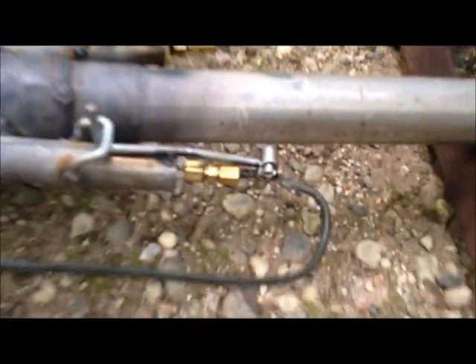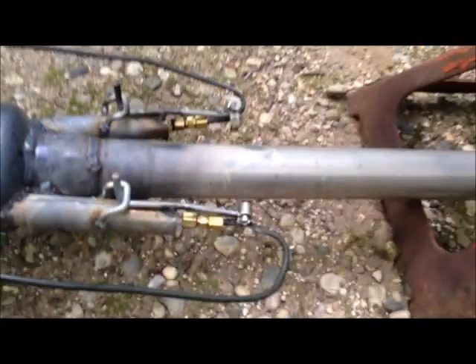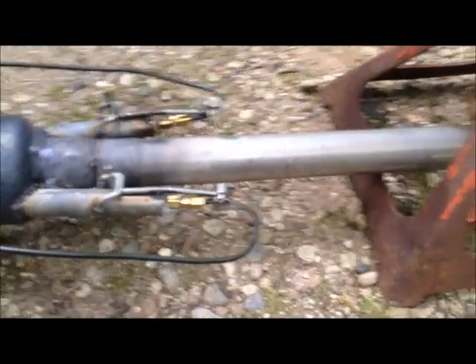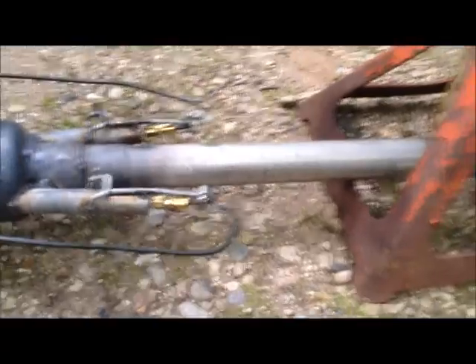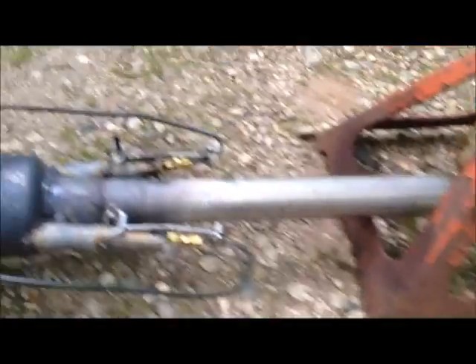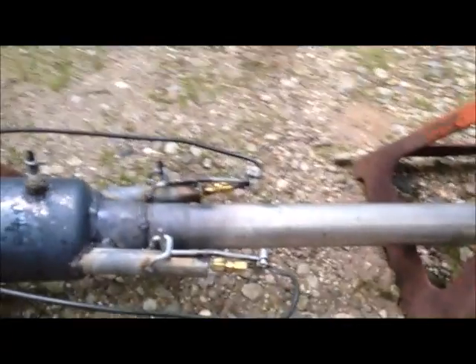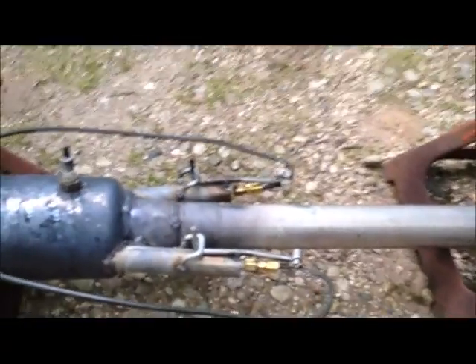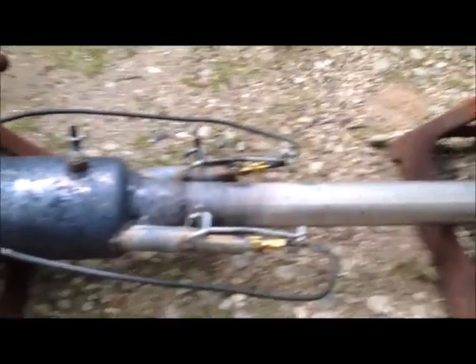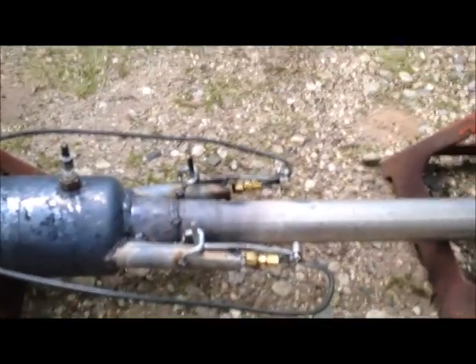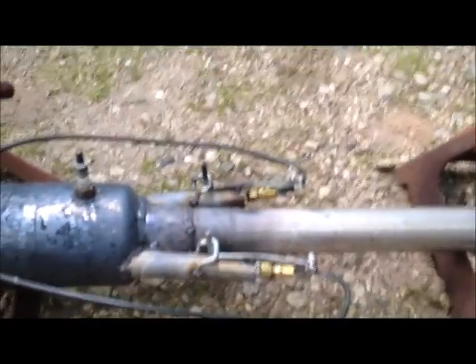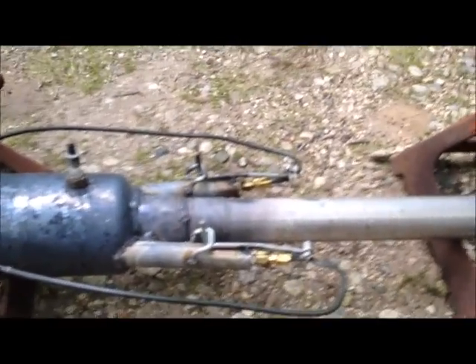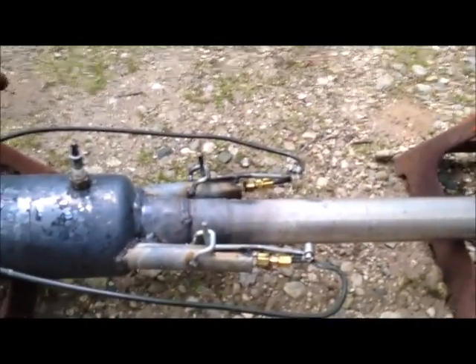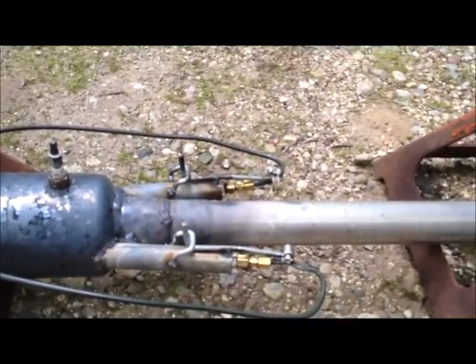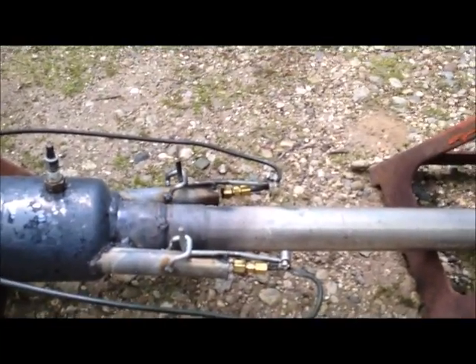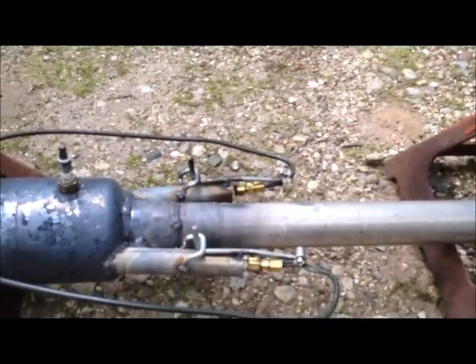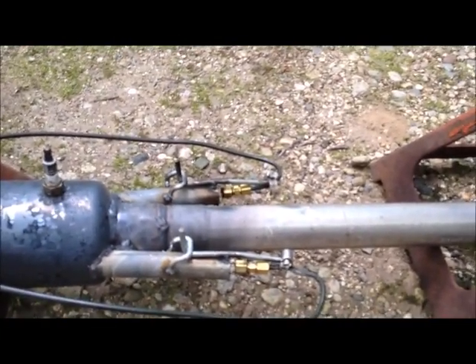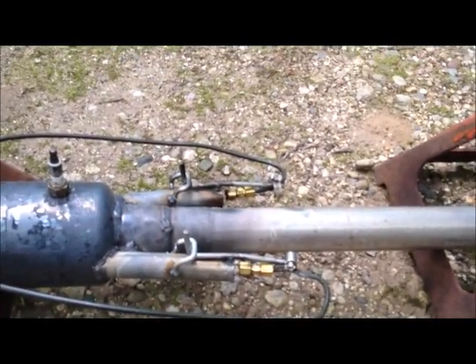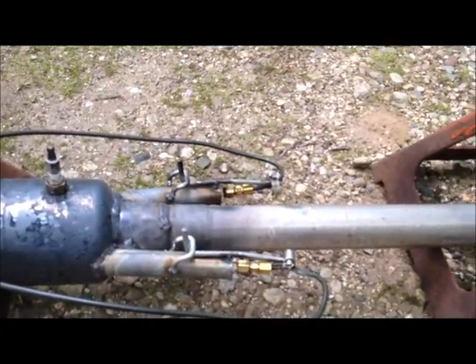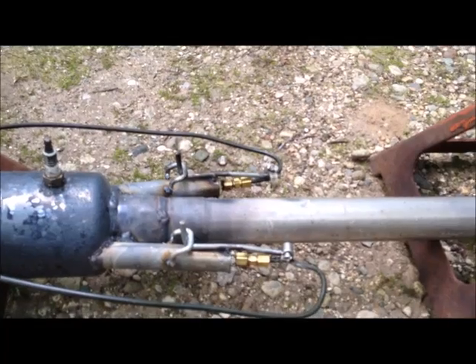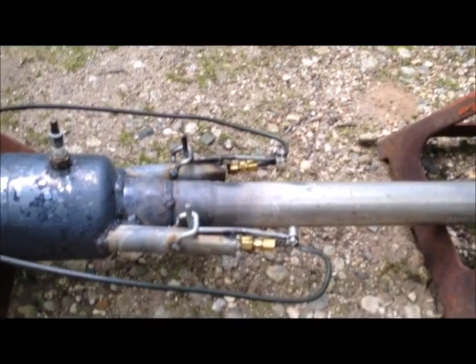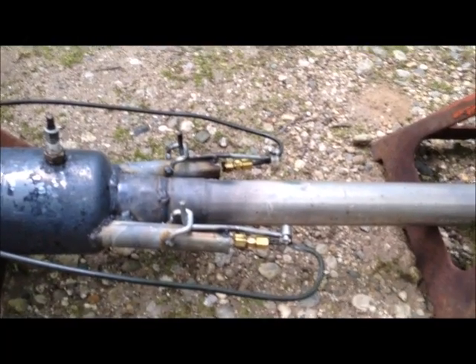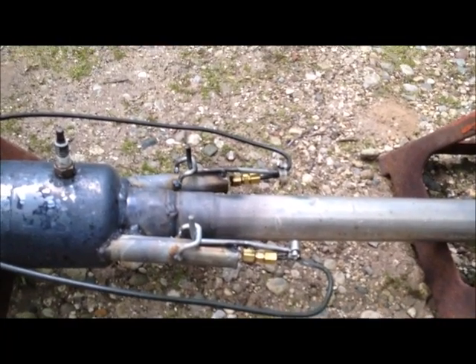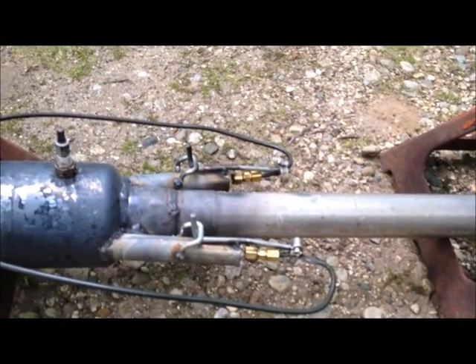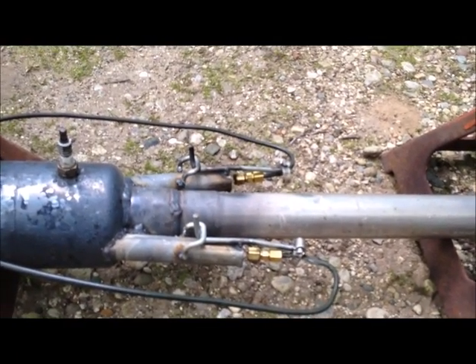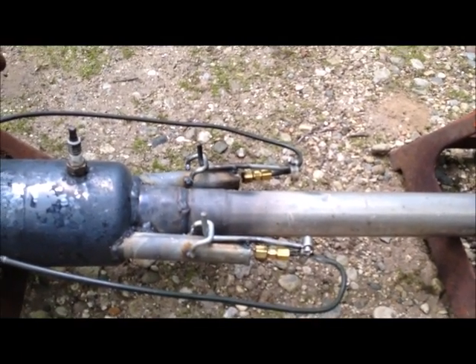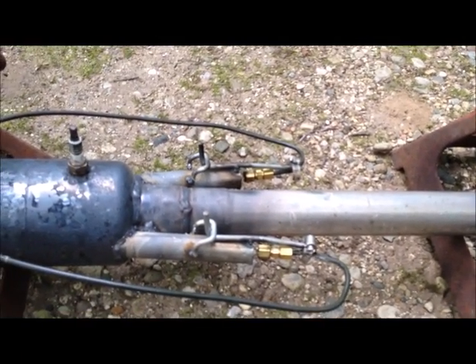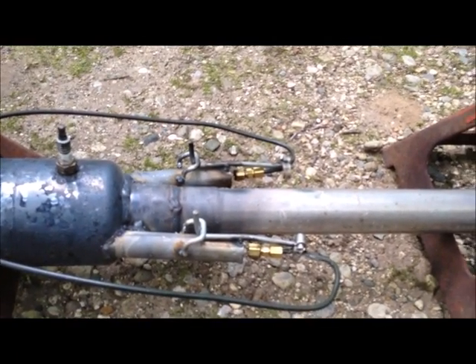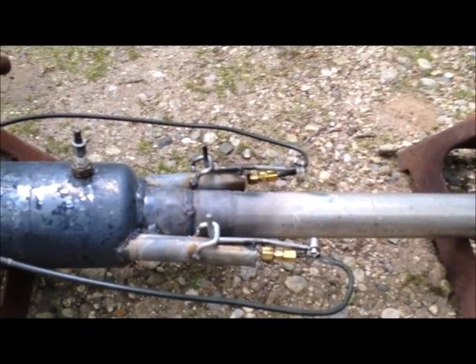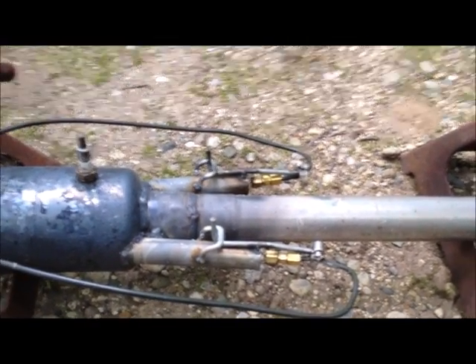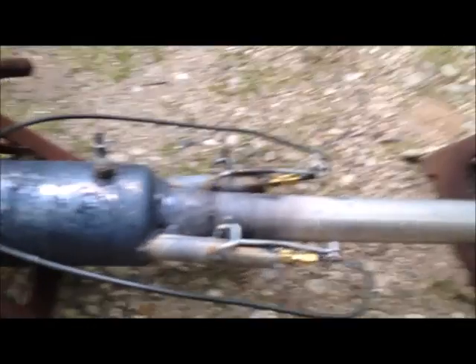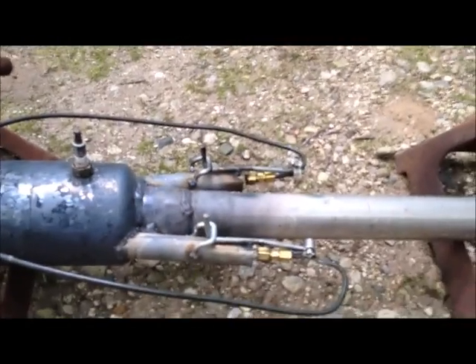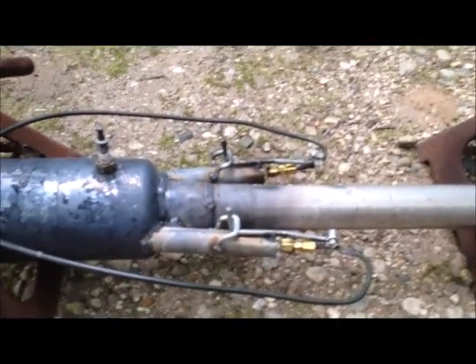I am so happy with the way it worked out. There are very few people that have actually made these engines run on gasoline, and this thing started up on the first try. We'll talk to you later.